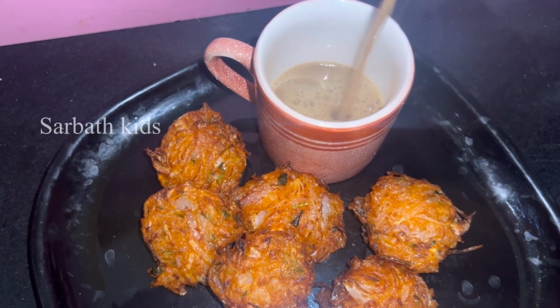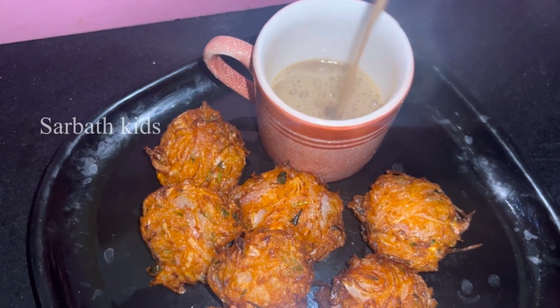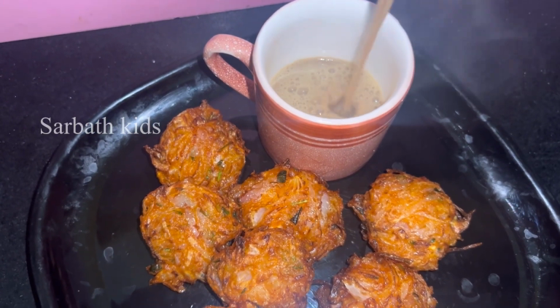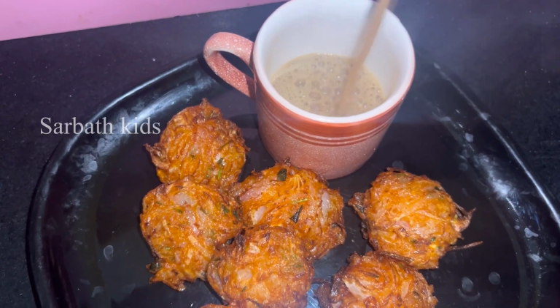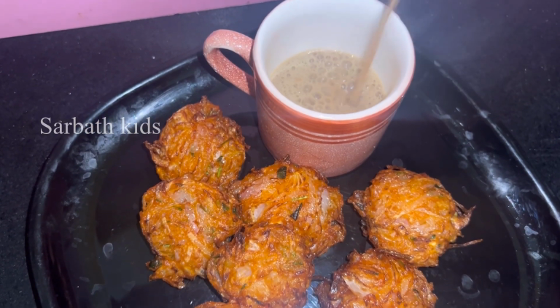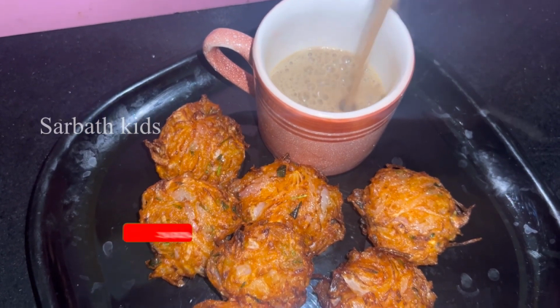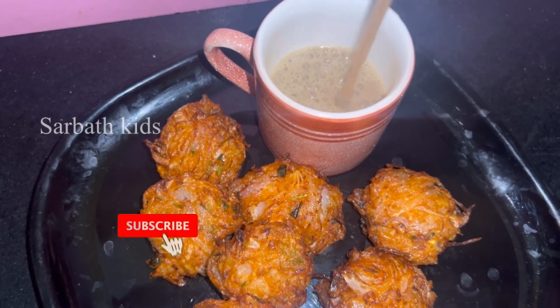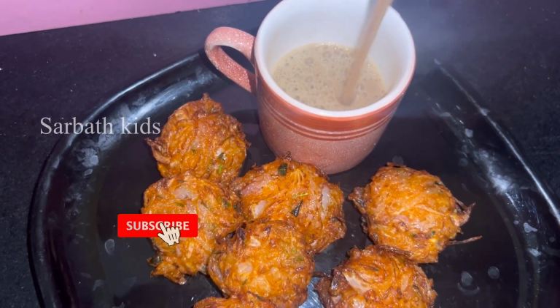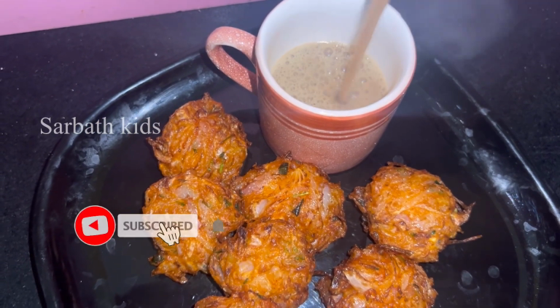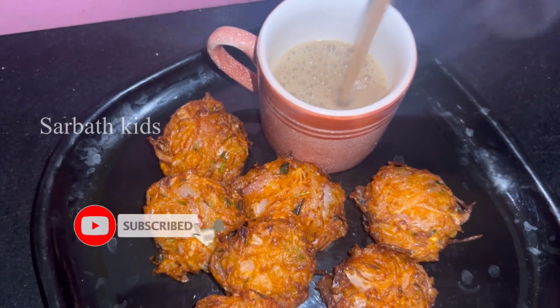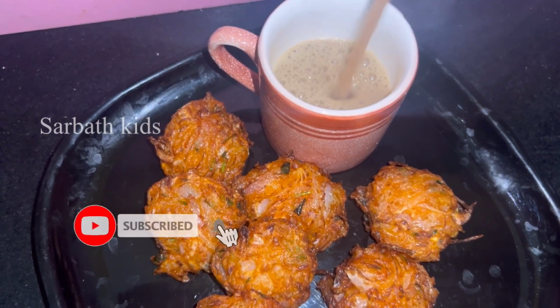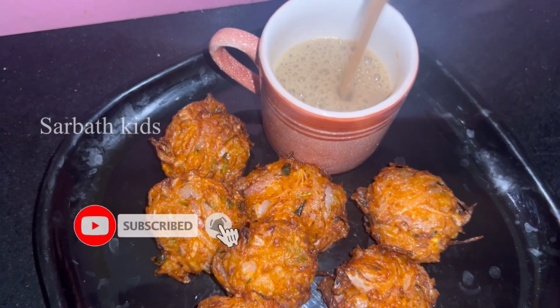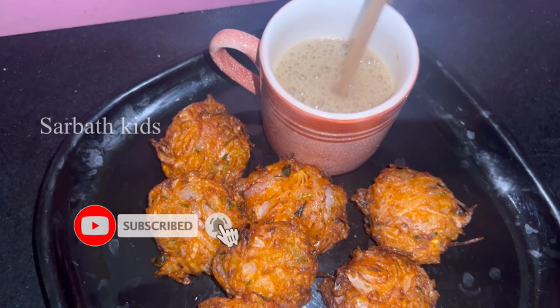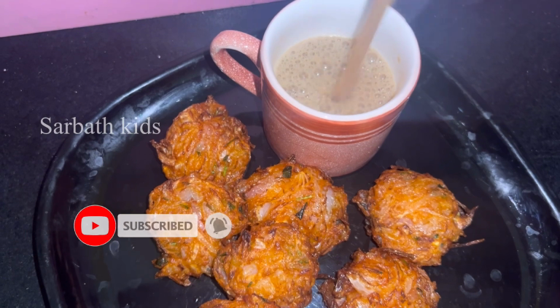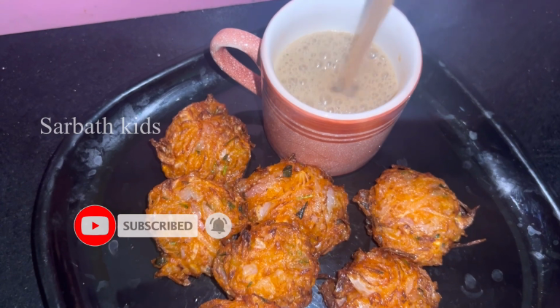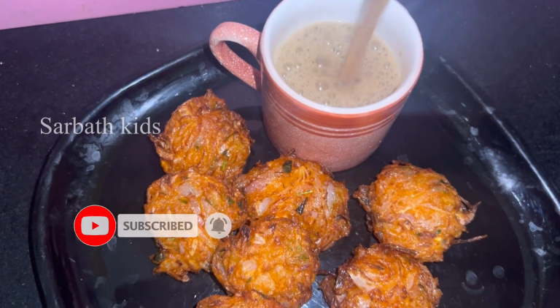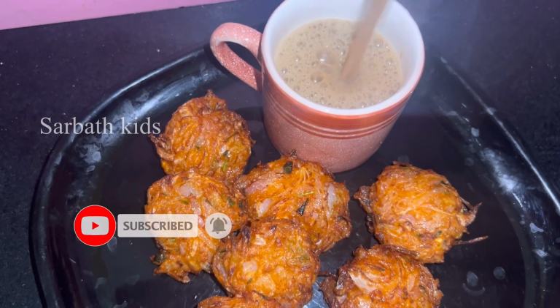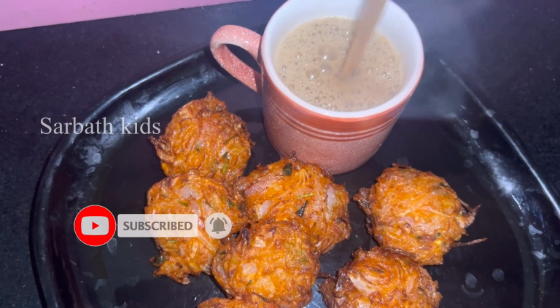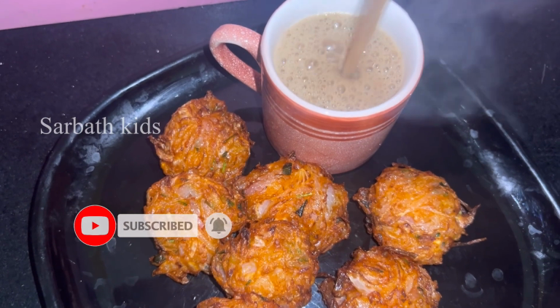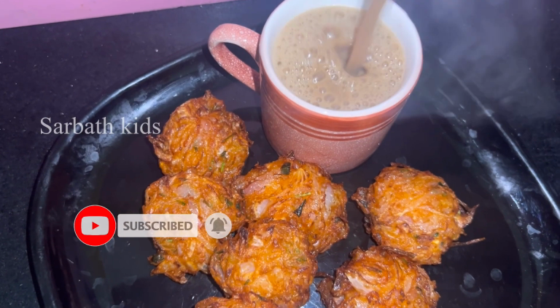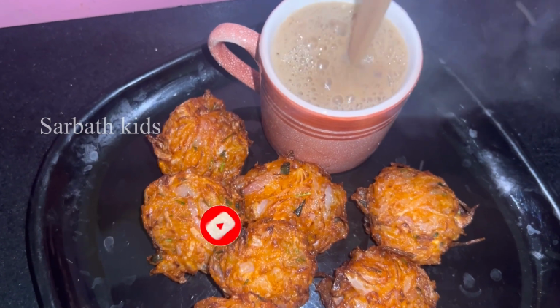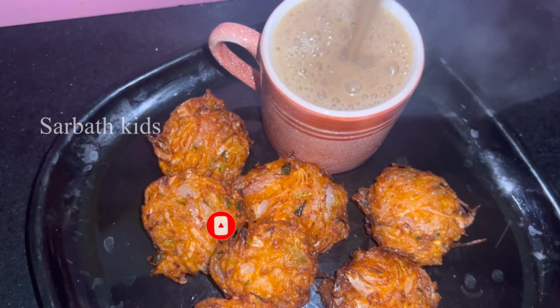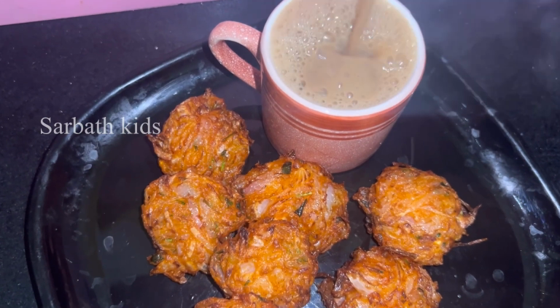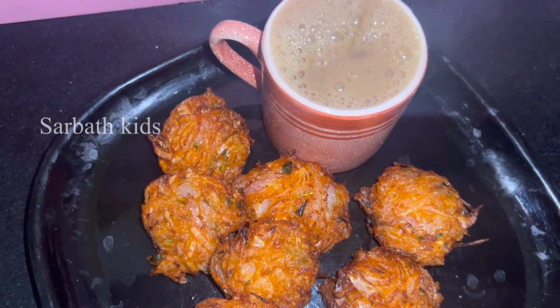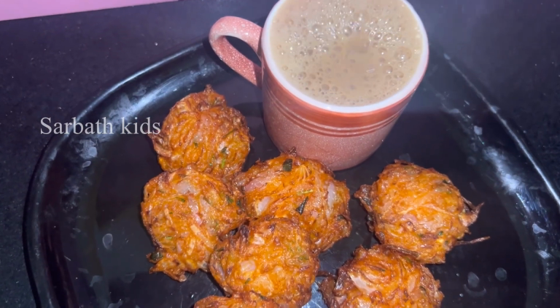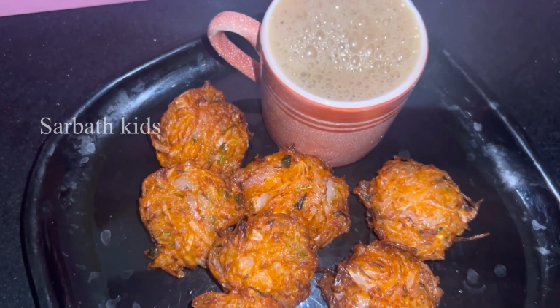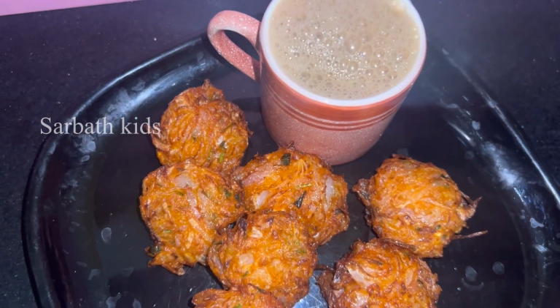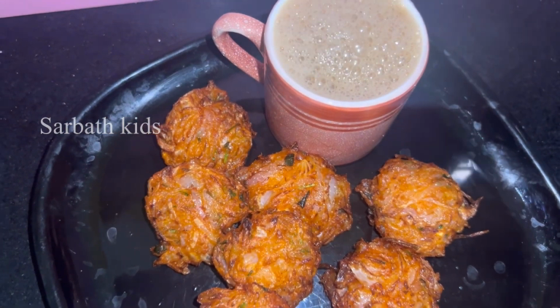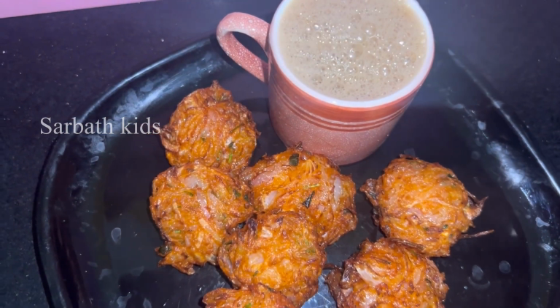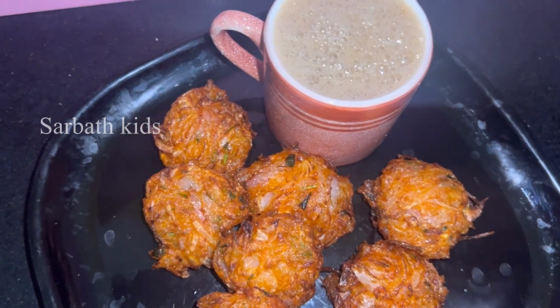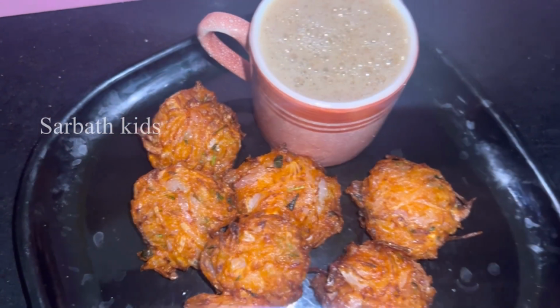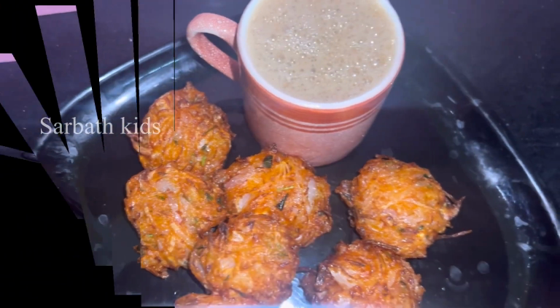This onion is very crispy and tasty. If you are subscribed to our channel, please subscribe to our channel.